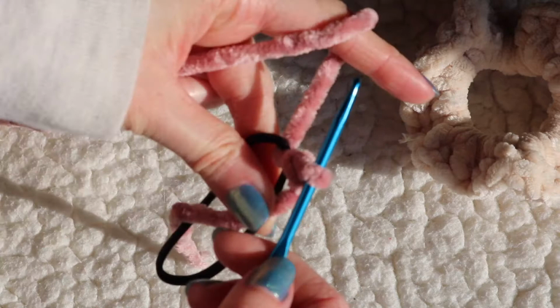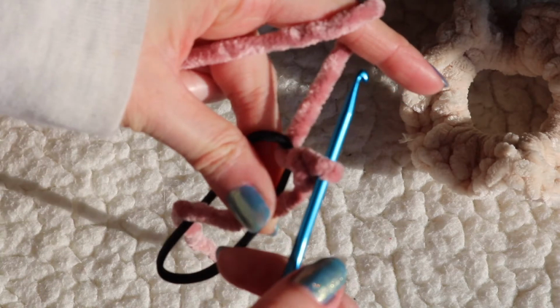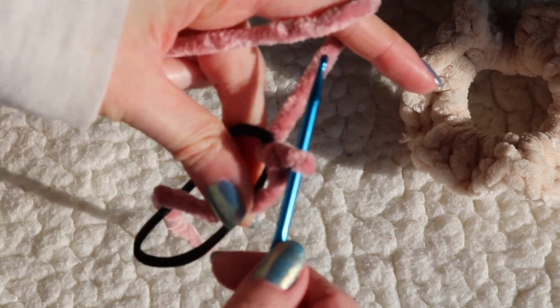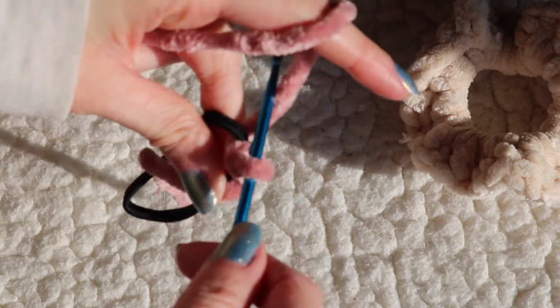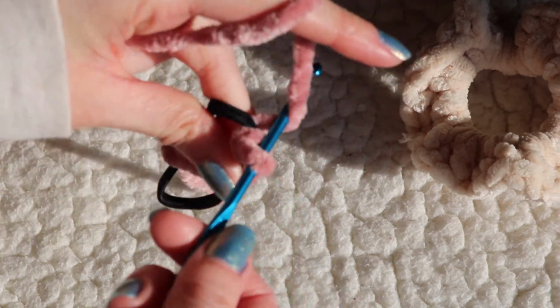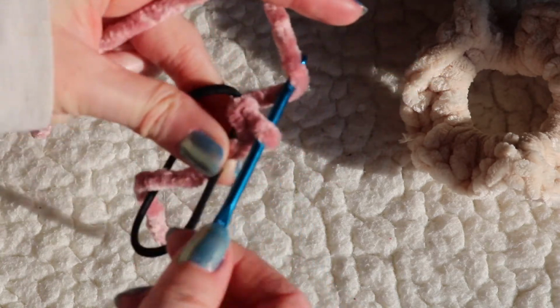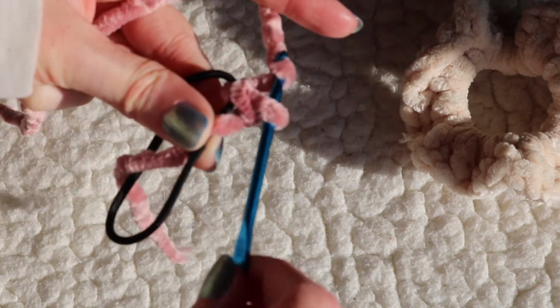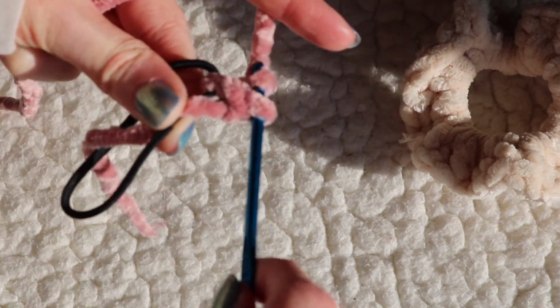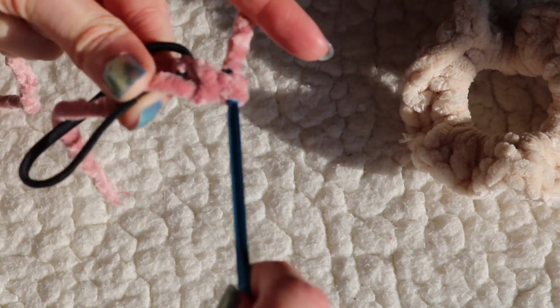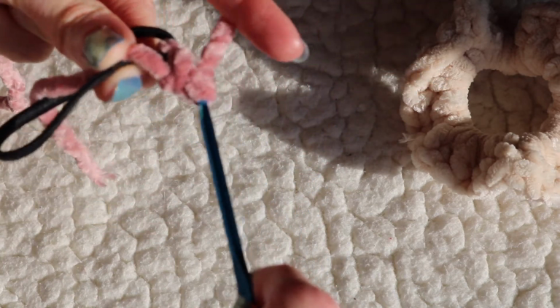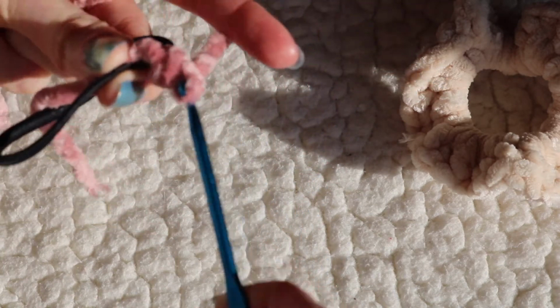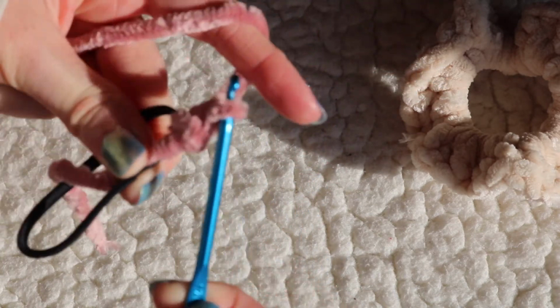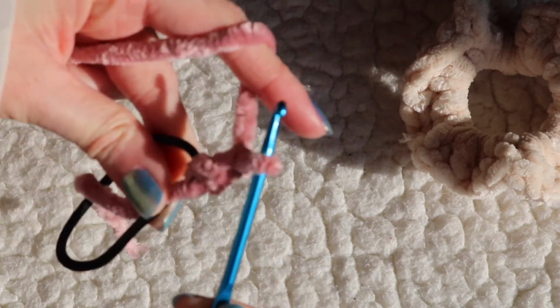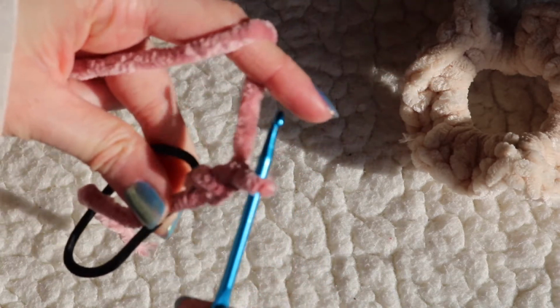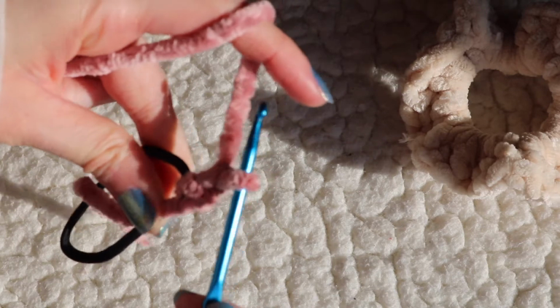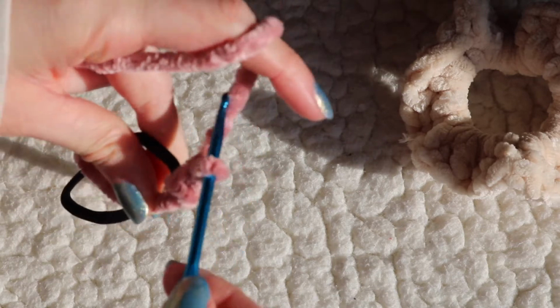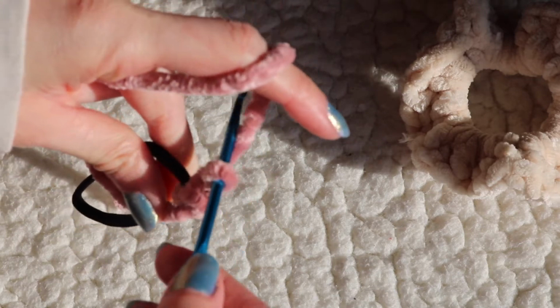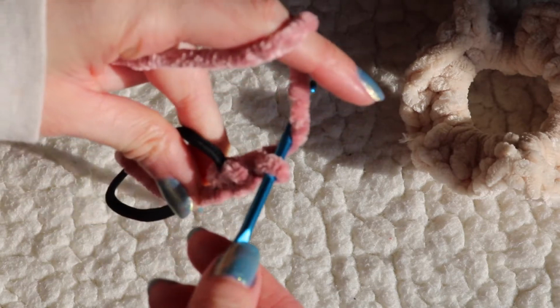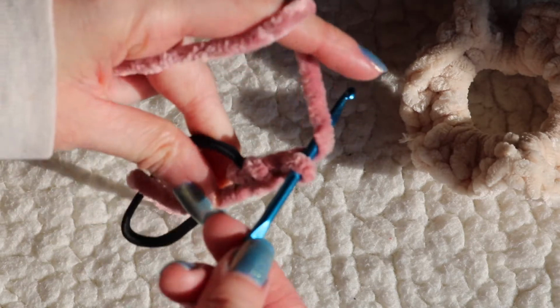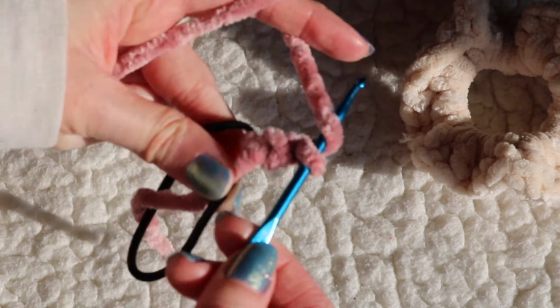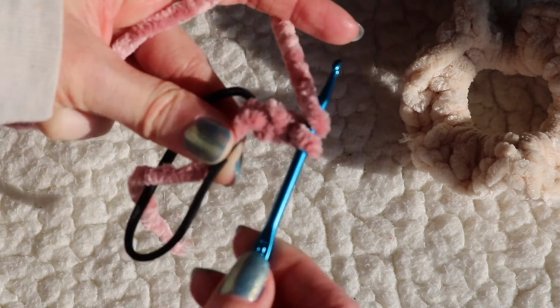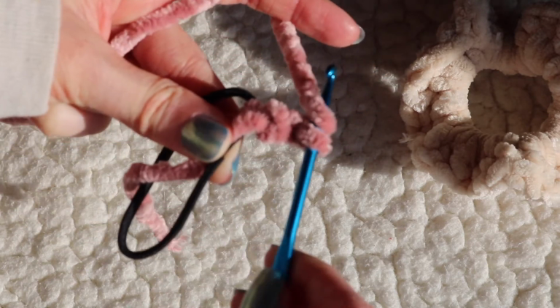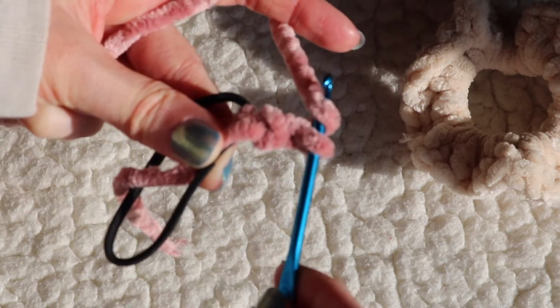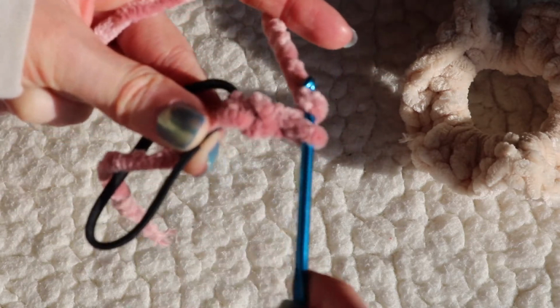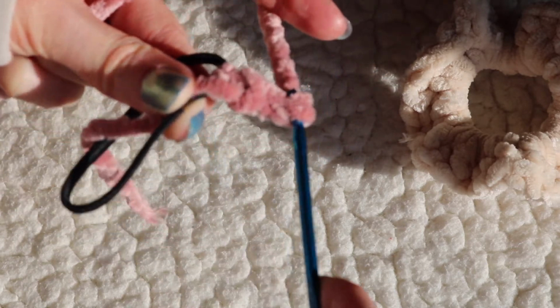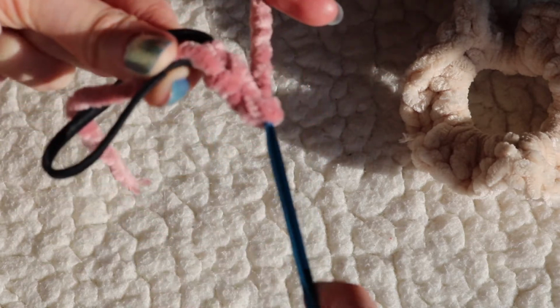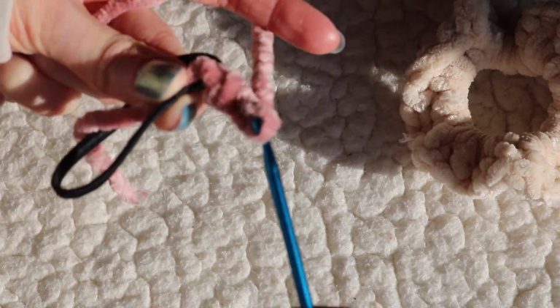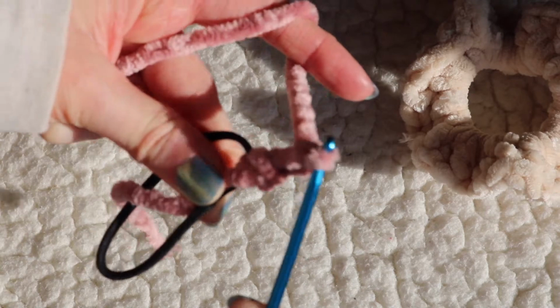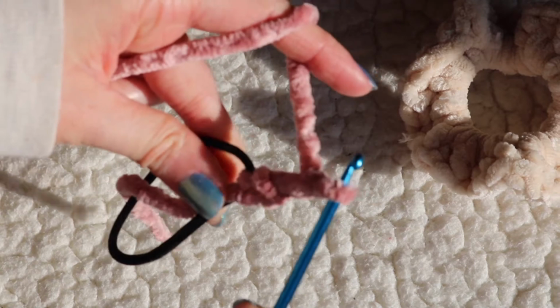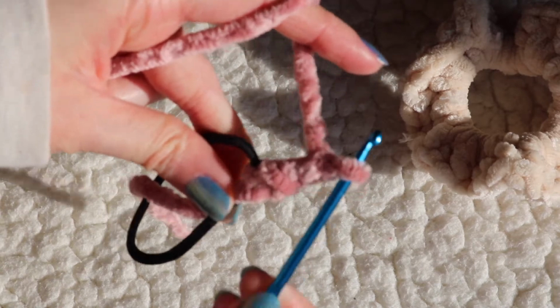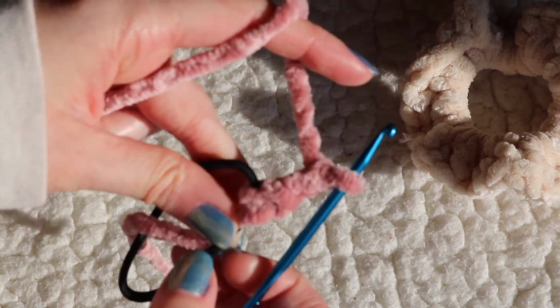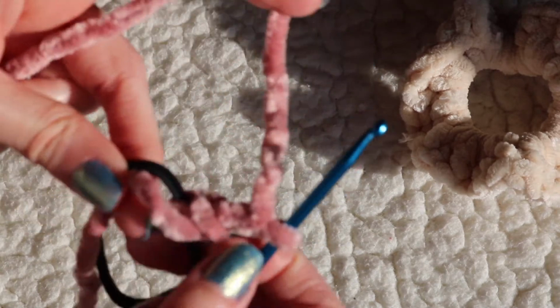The first step is to chain two. To do that, you're just going to pick up a piece of yarn on your hook and pull it through, and you want to make sure you do that two times to create a chain of two.